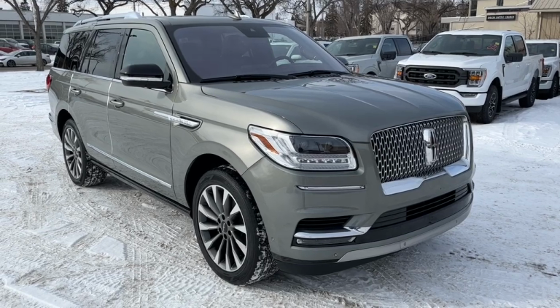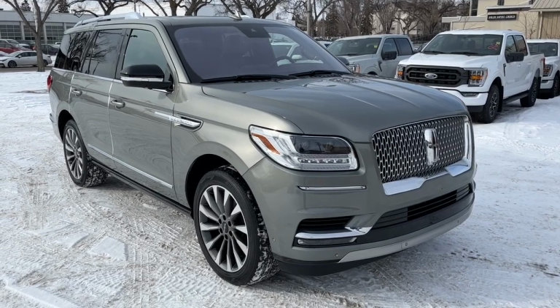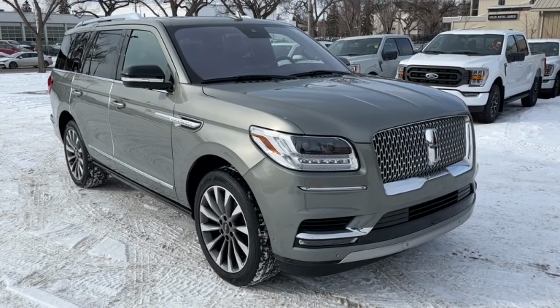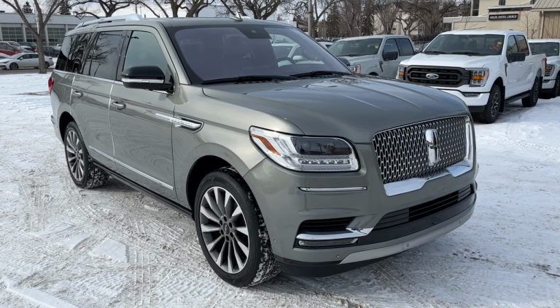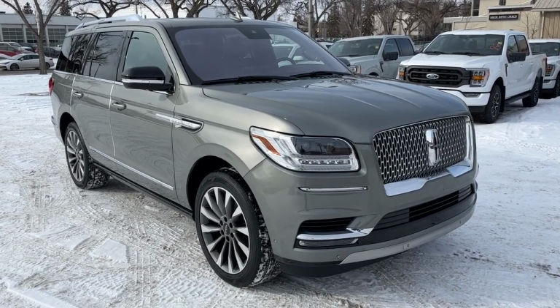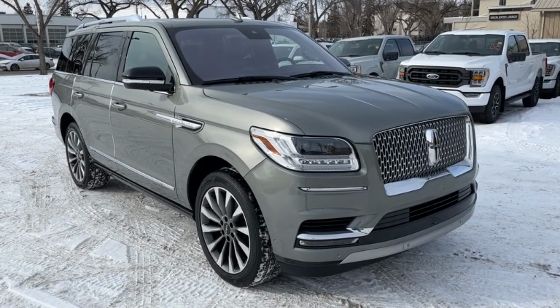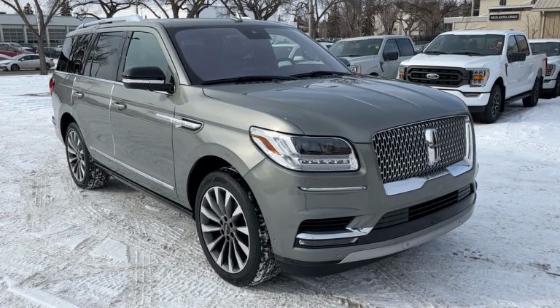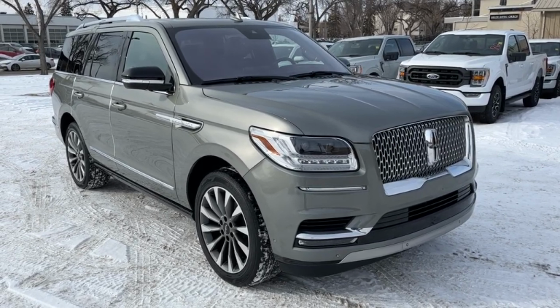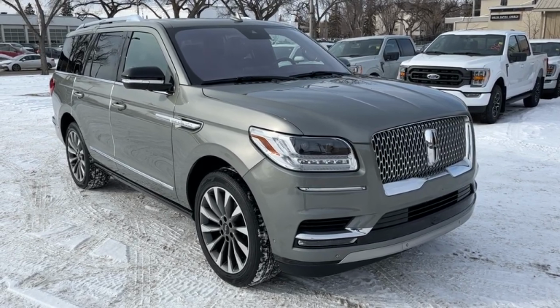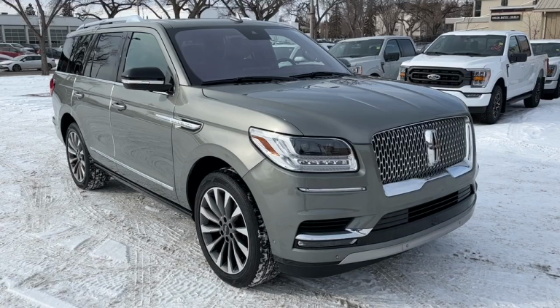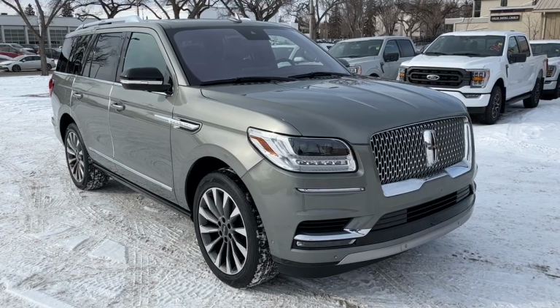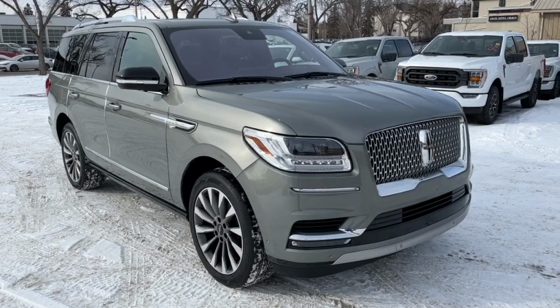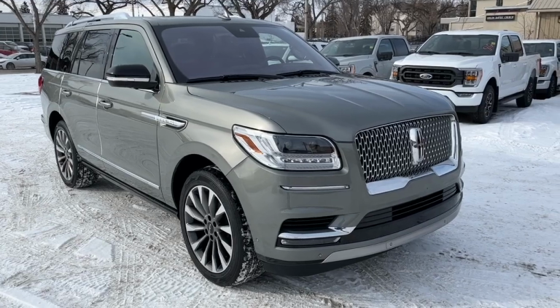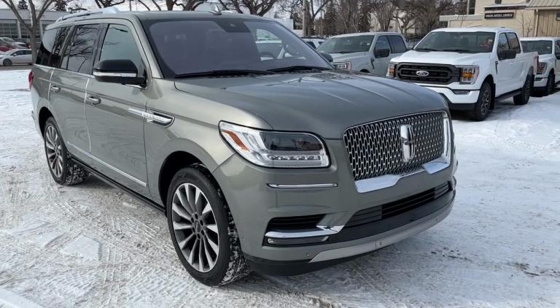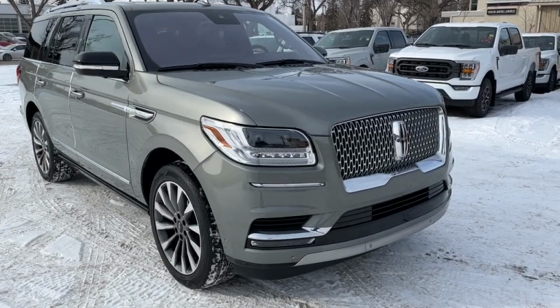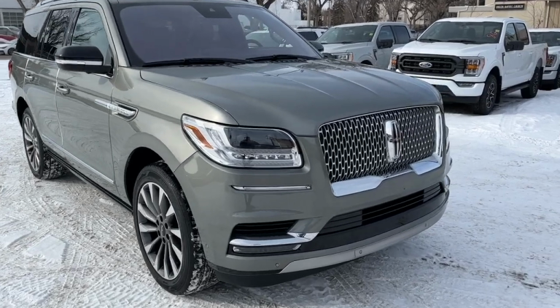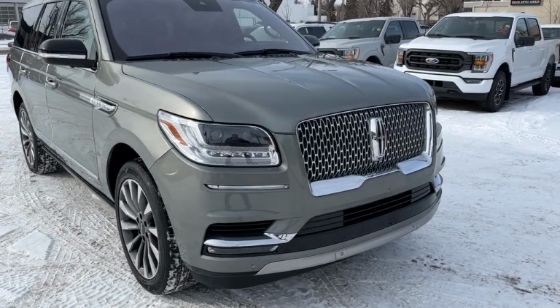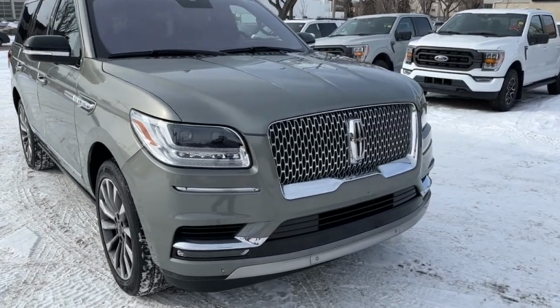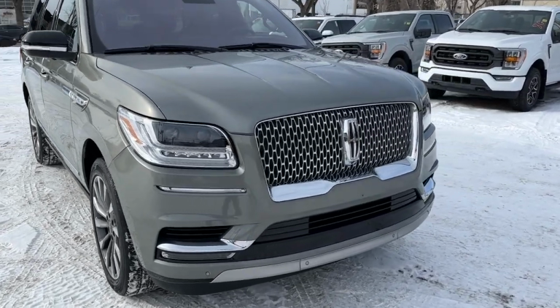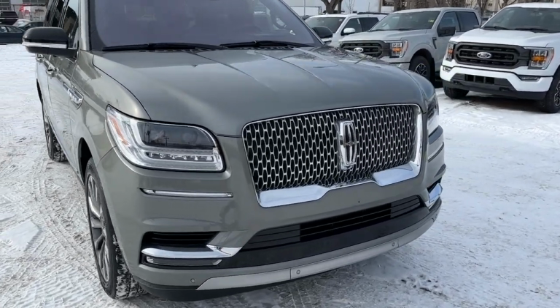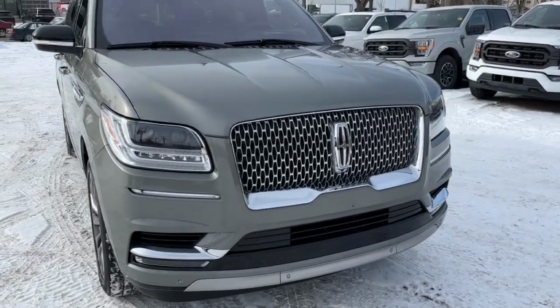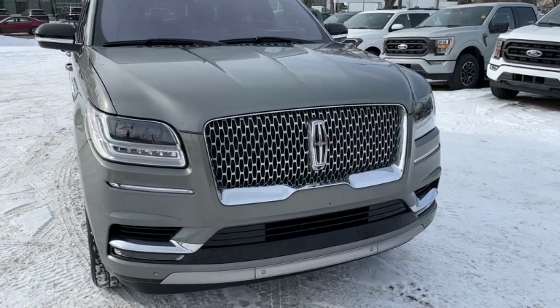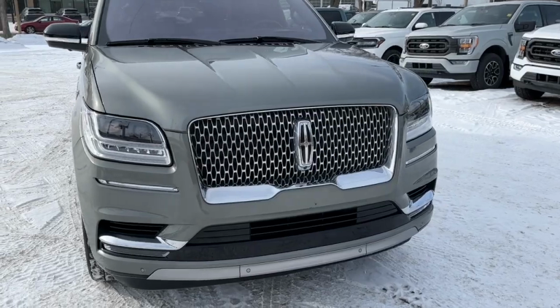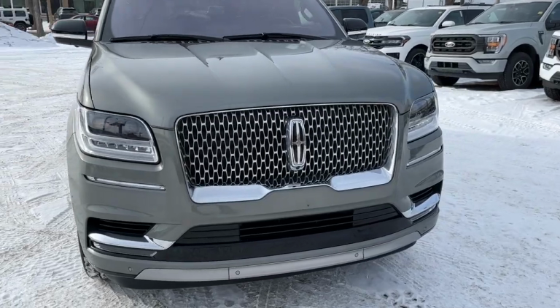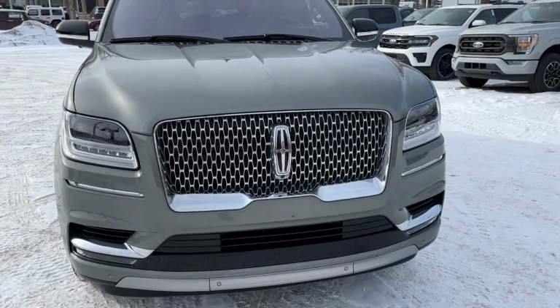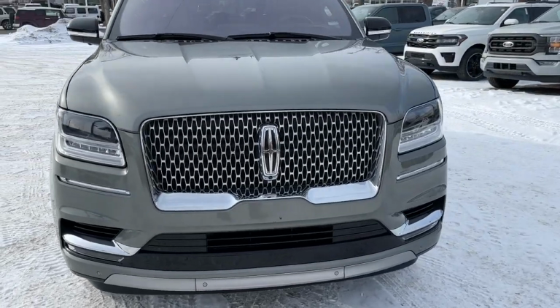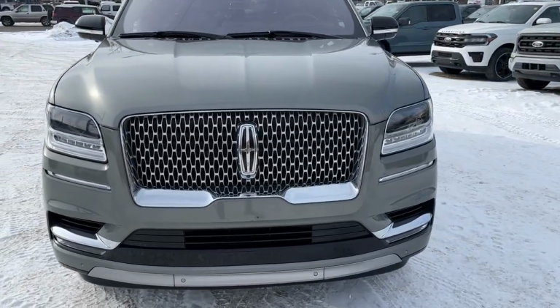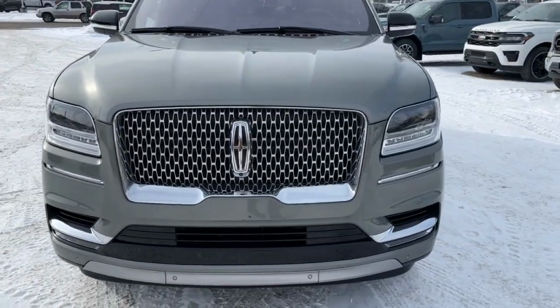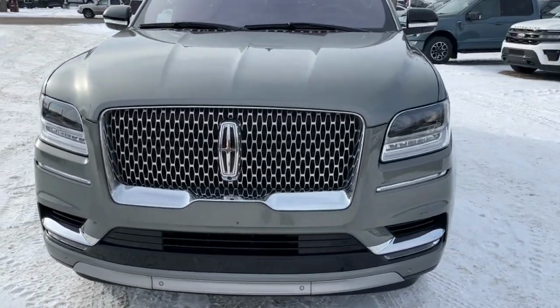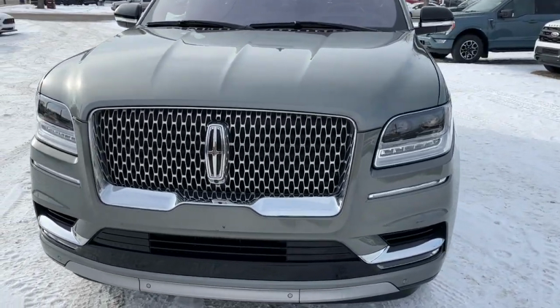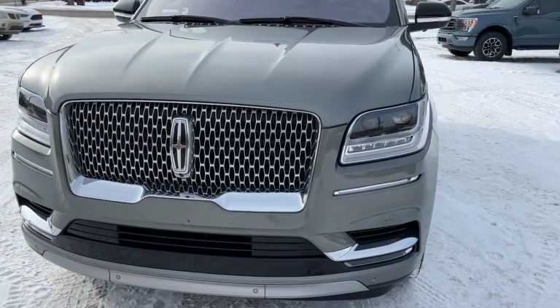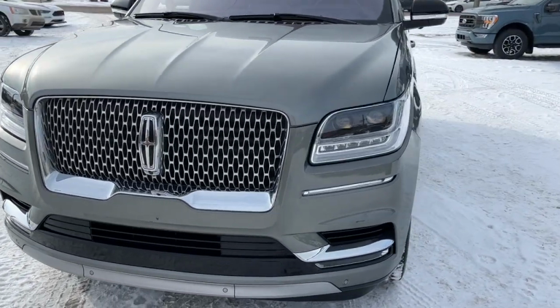Hey, it's Noah here at Waterloo Ford showing this 2020 Lincoln Navigator Reserve. This SUV comes equipped with a 3.5 liter twin-turbo V6 motor and a 10-speed automatic transmission.